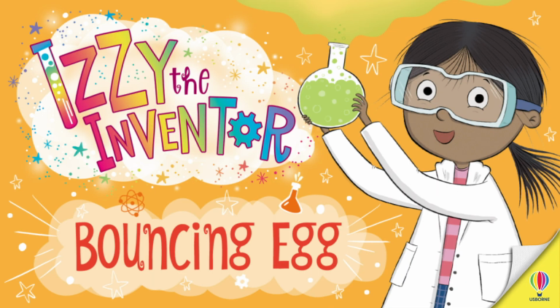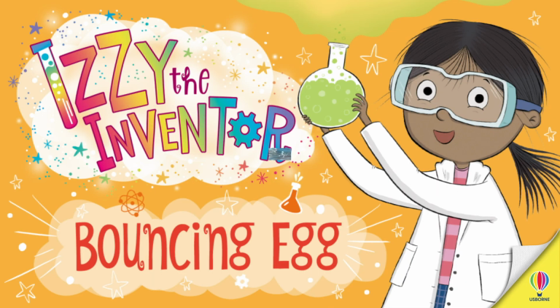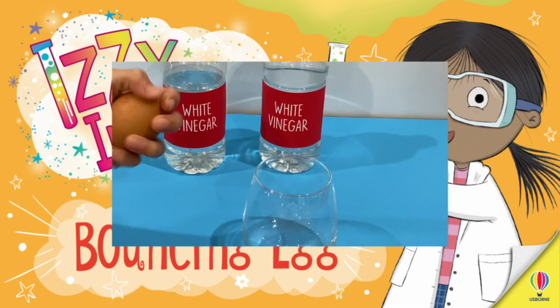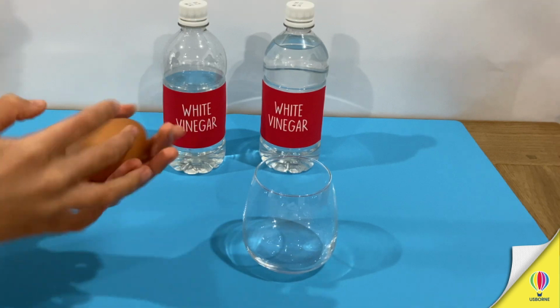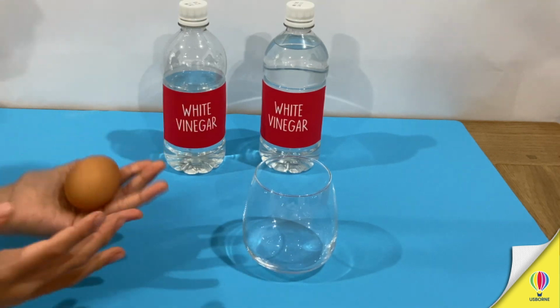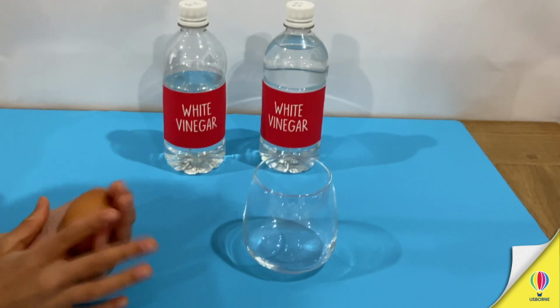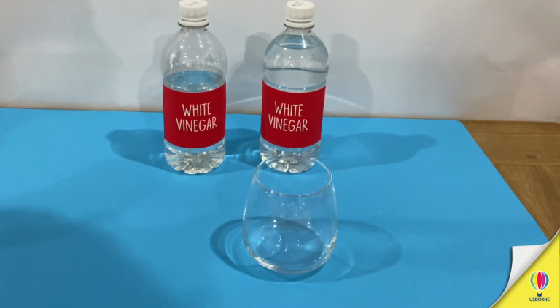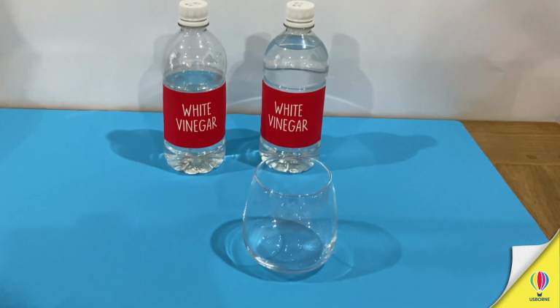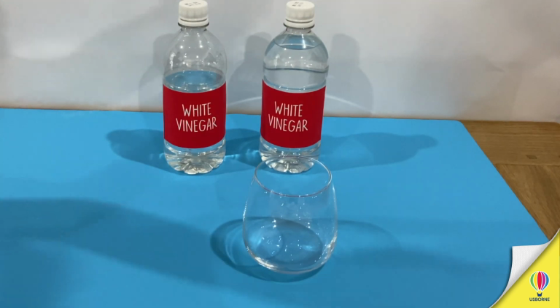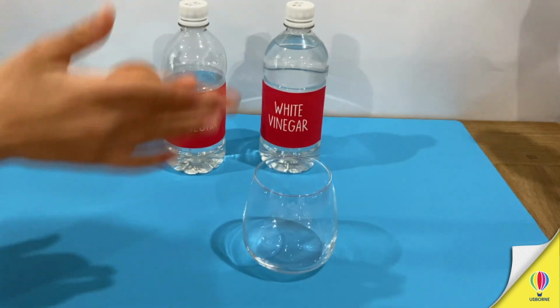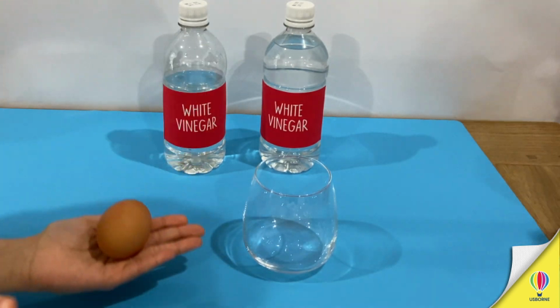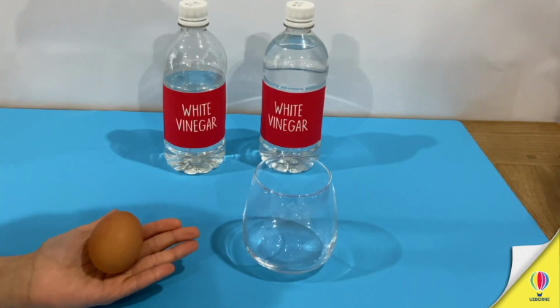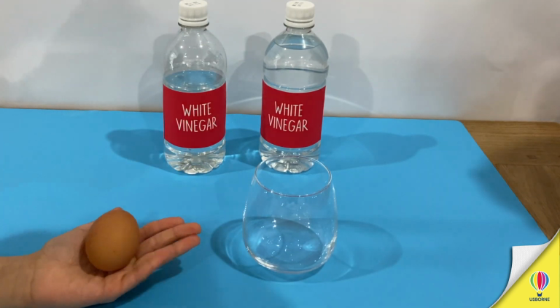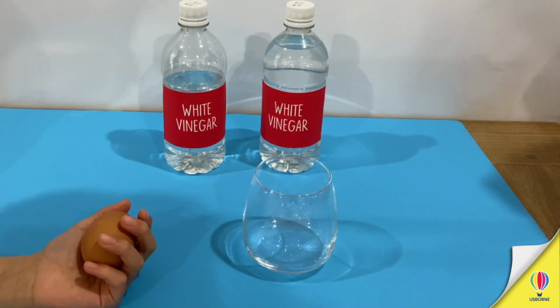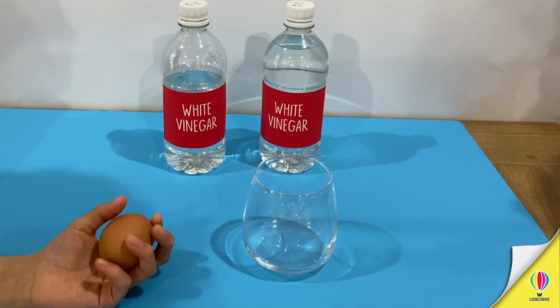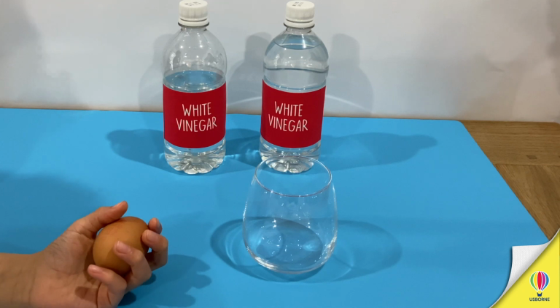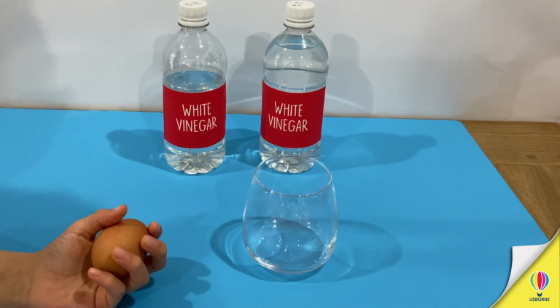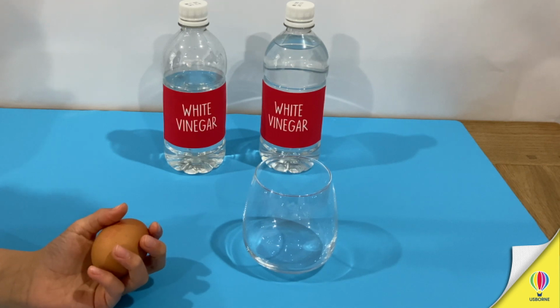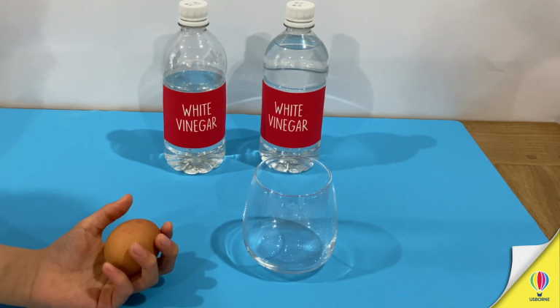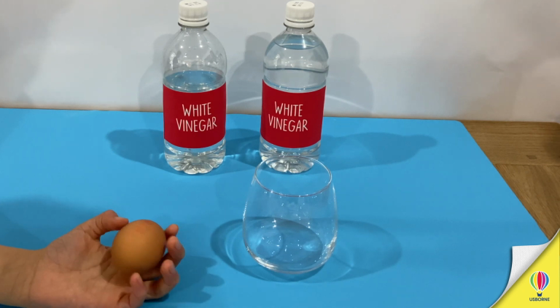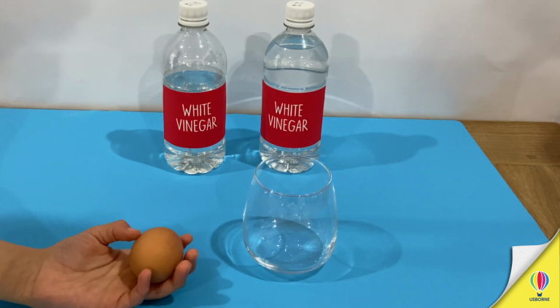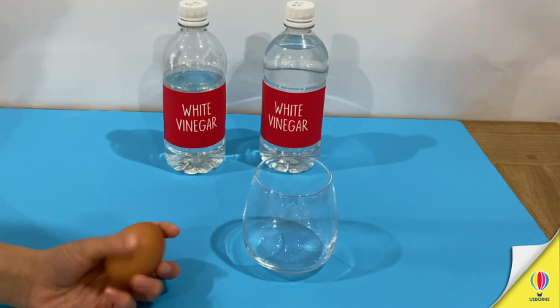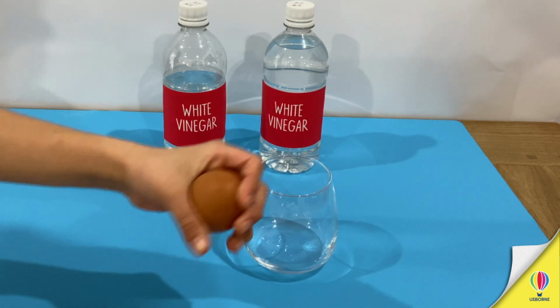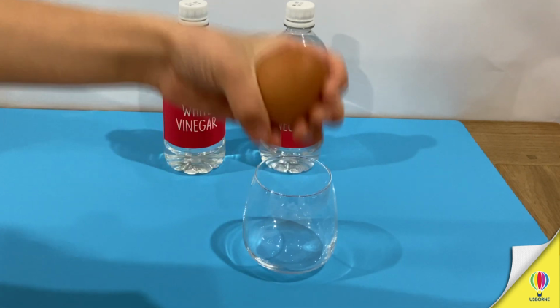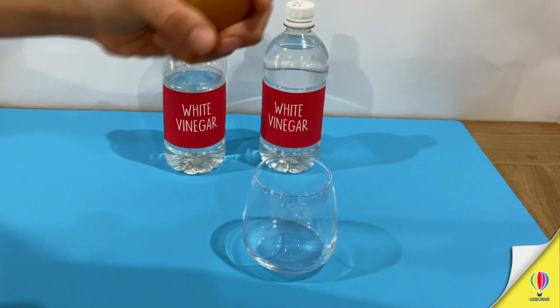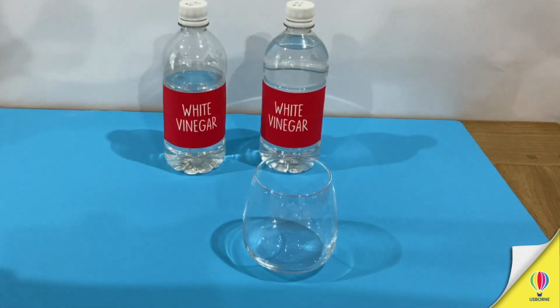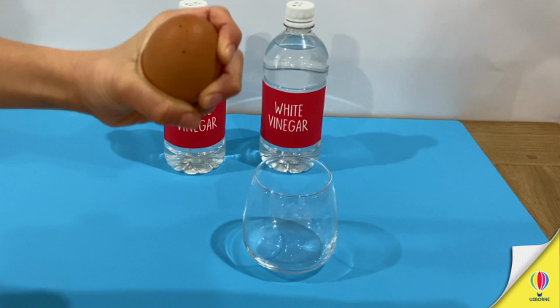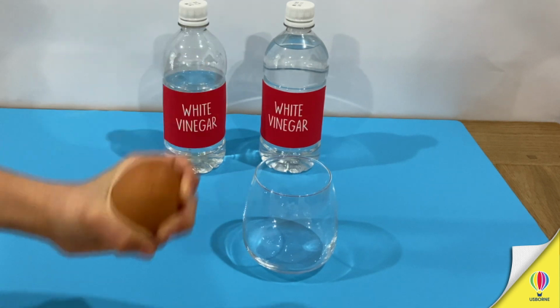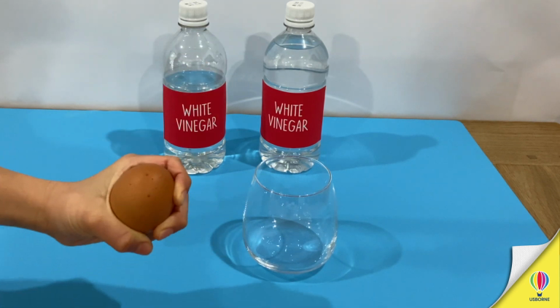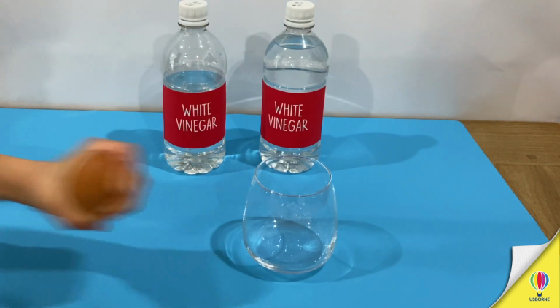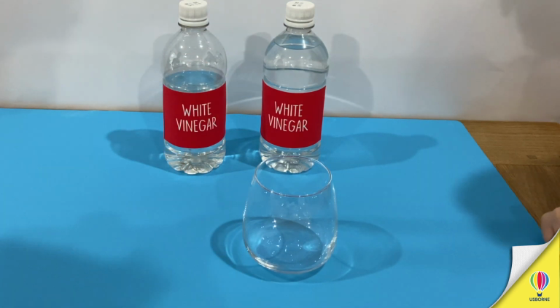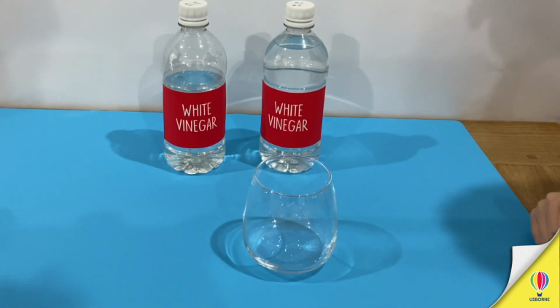Hello everyone! We're here today with Amelia and Theo. We're going to do a bouncing egg experiment. First, you need an egg — that is crucial for this one.